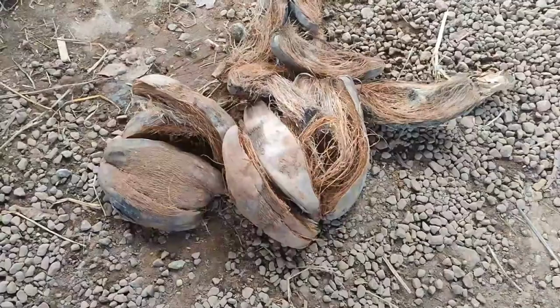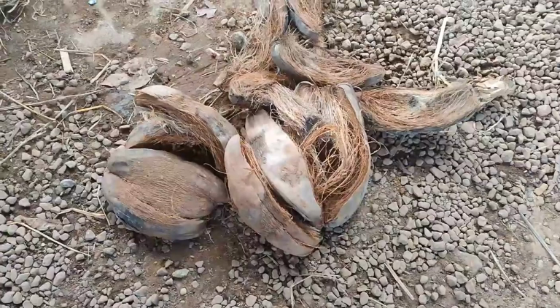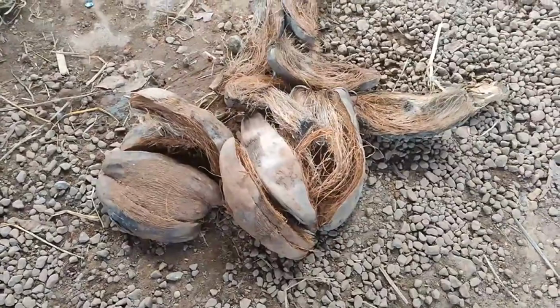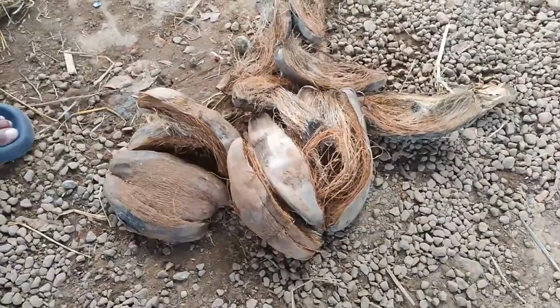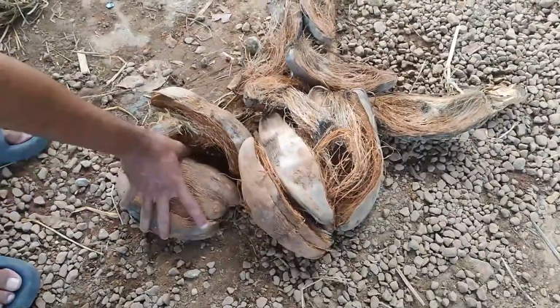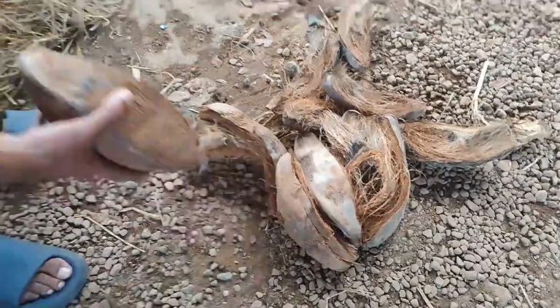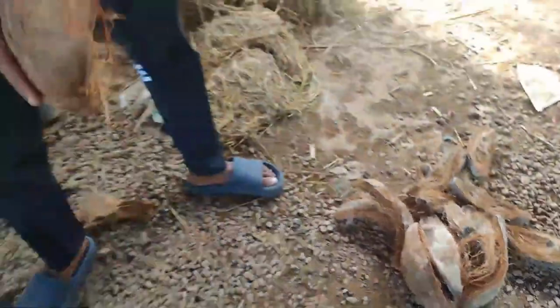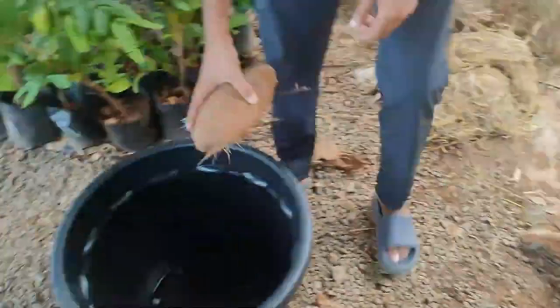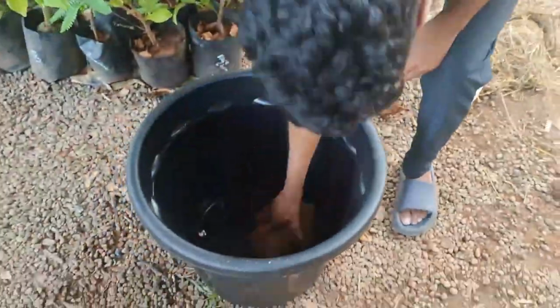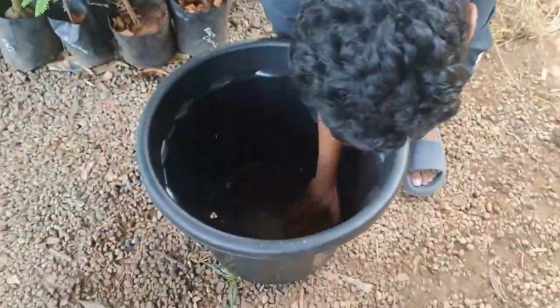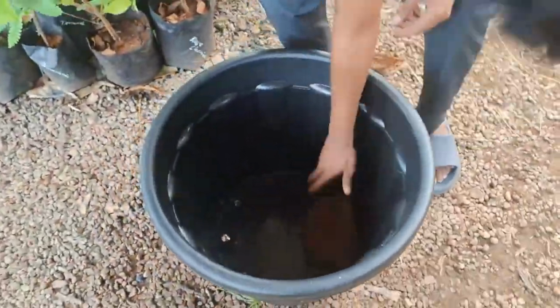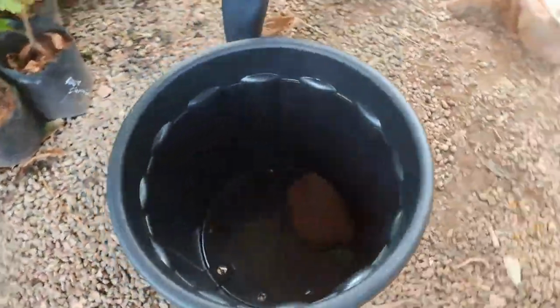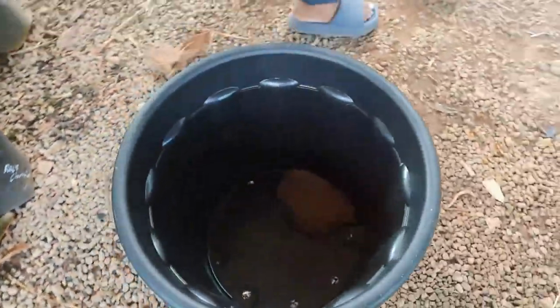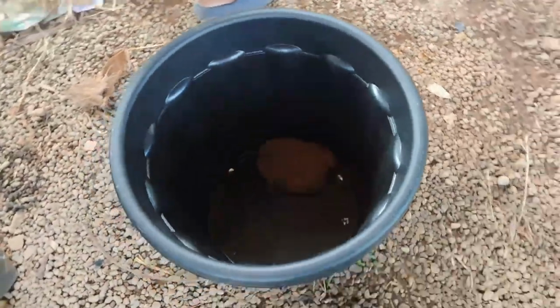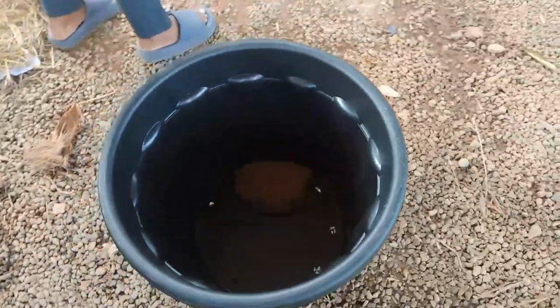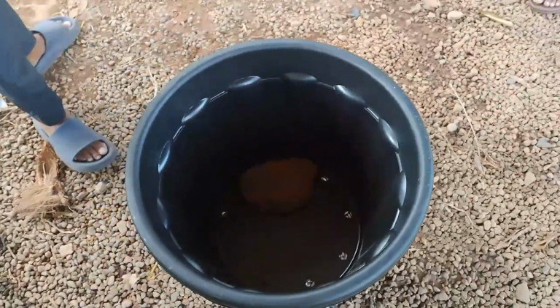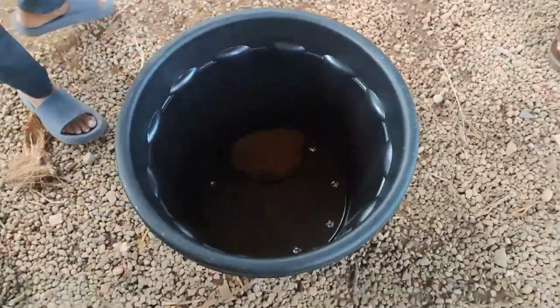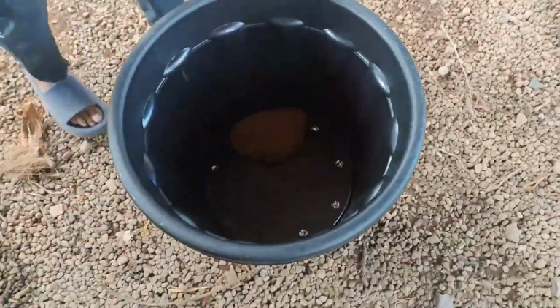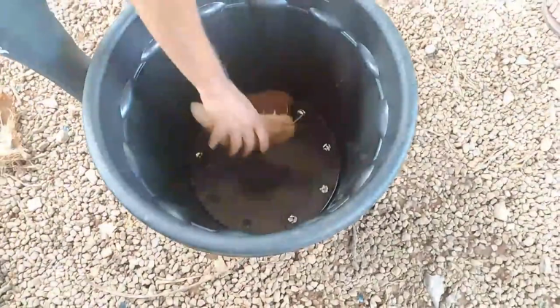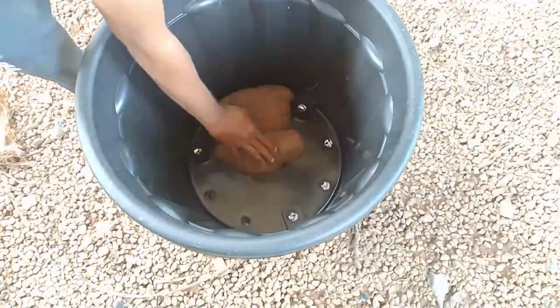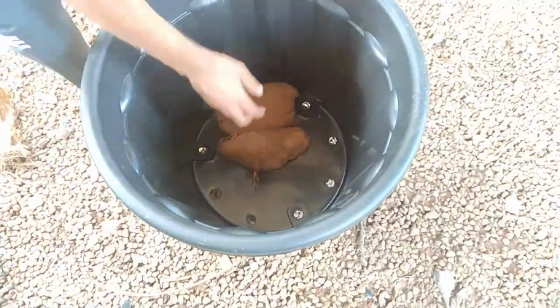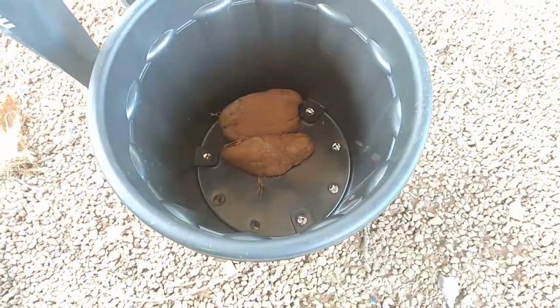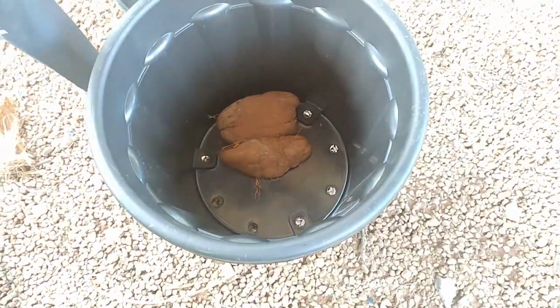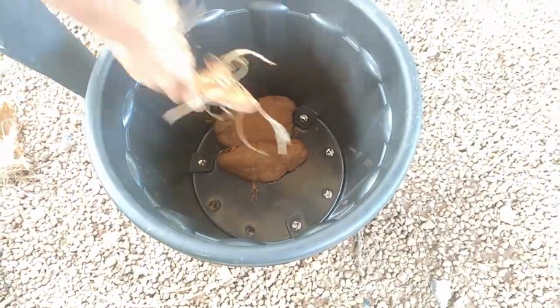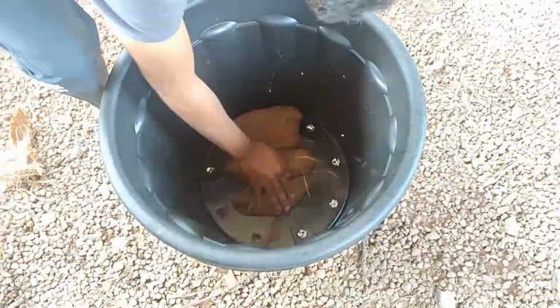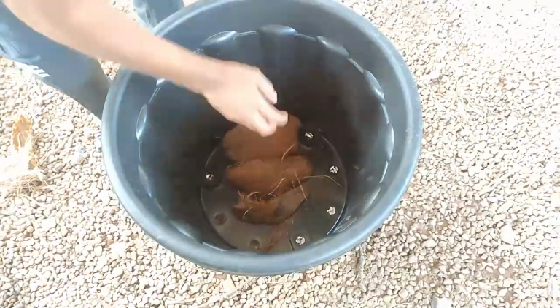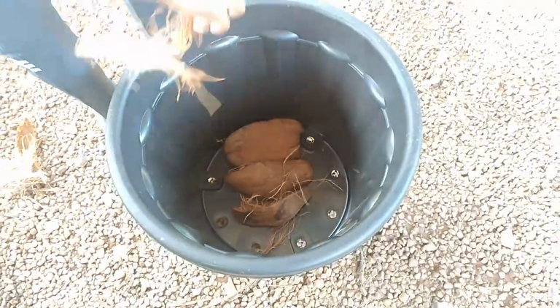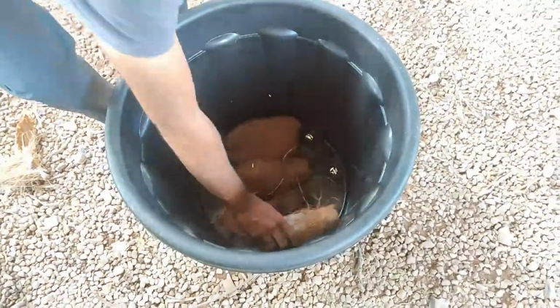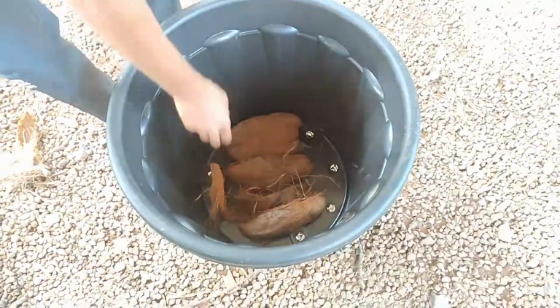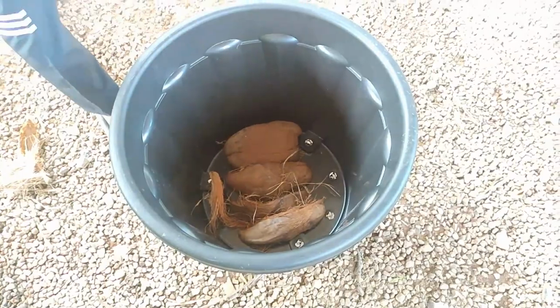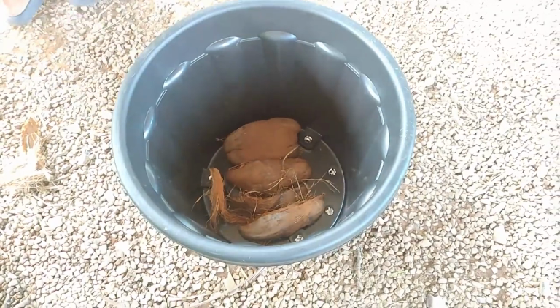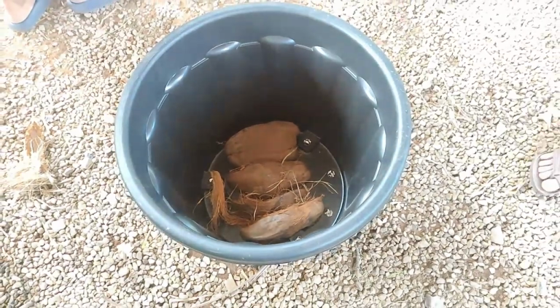Arrange coconut husk at the bottom of the pot for easy drainage of excess water, and also it helps to keep moisture at the bottom of the pot.